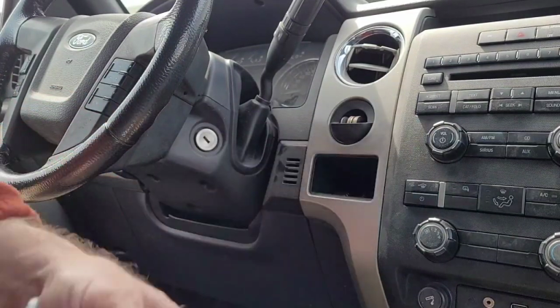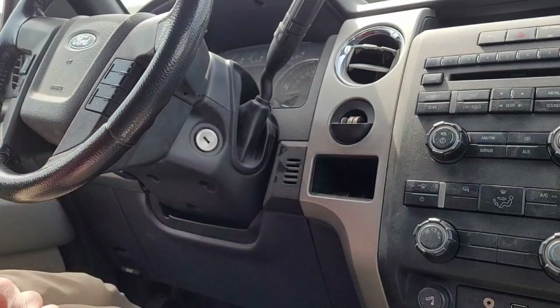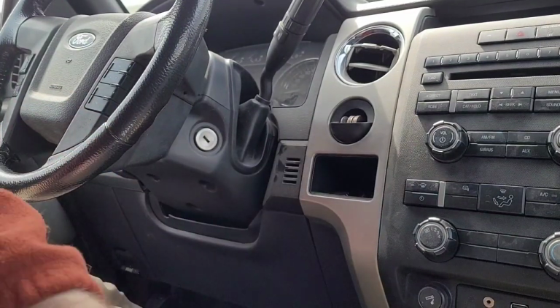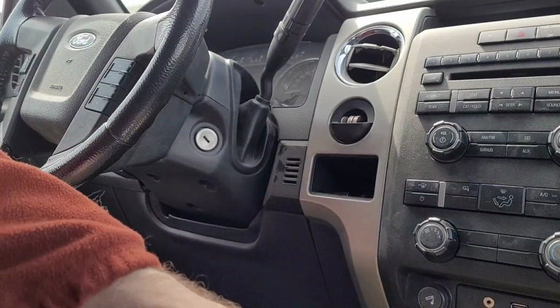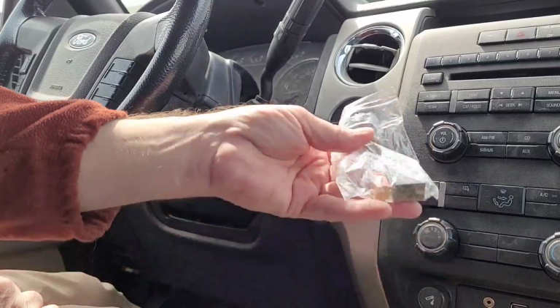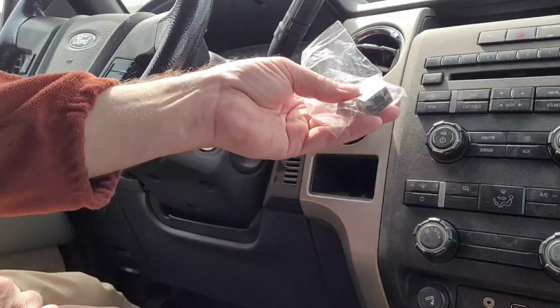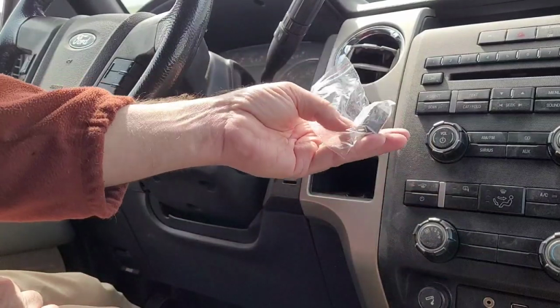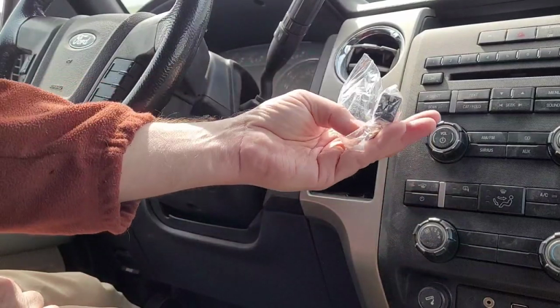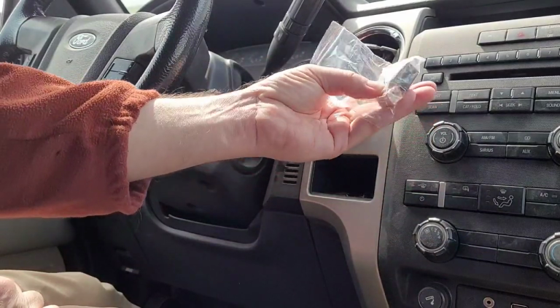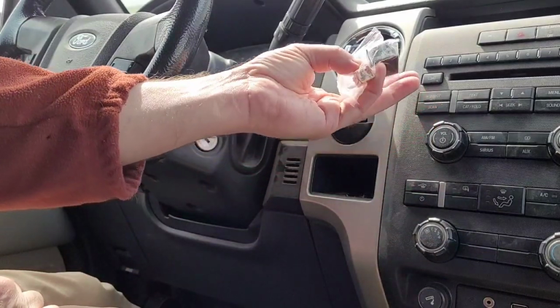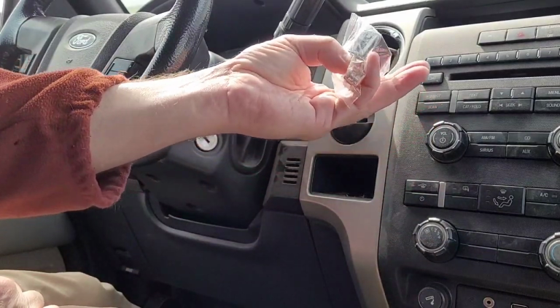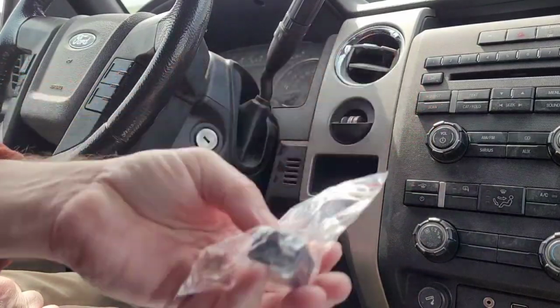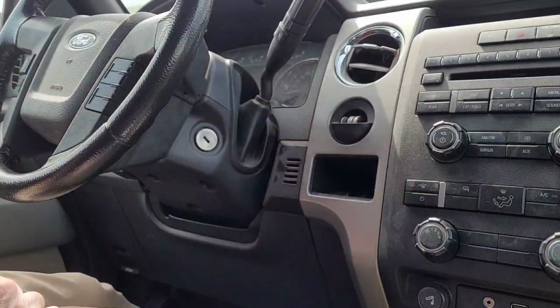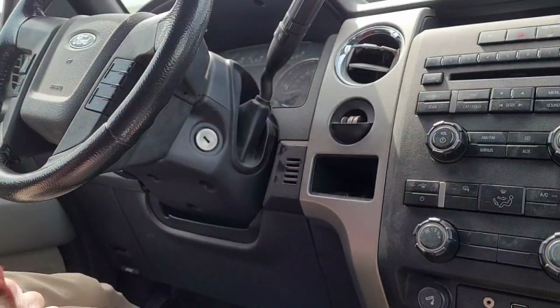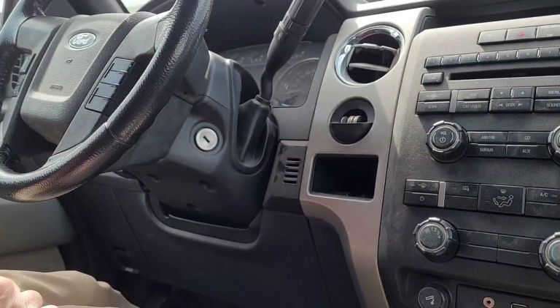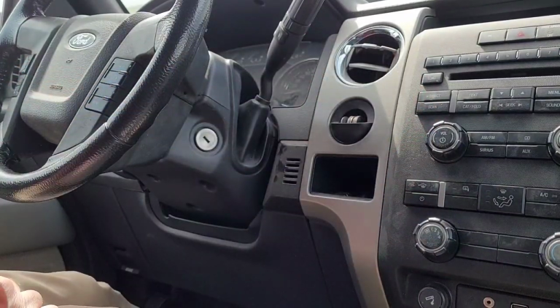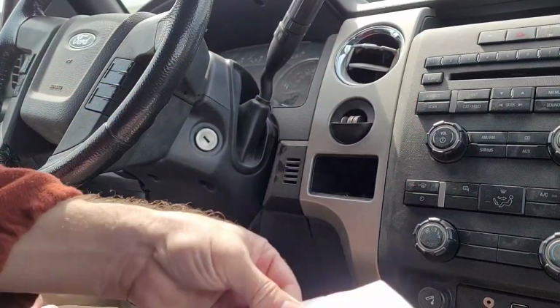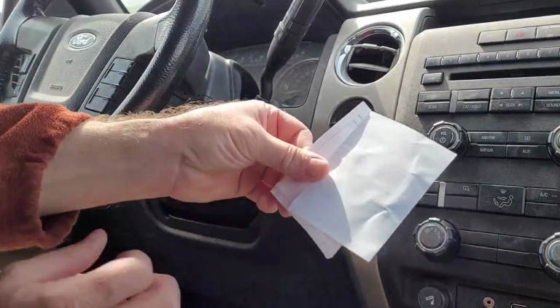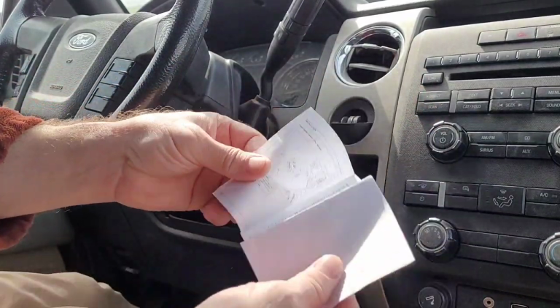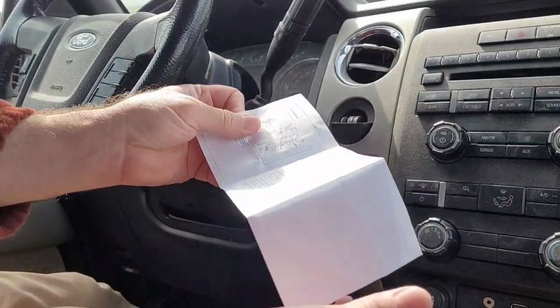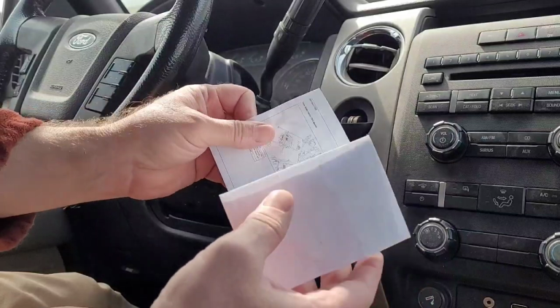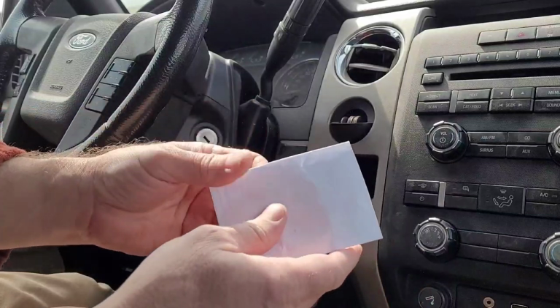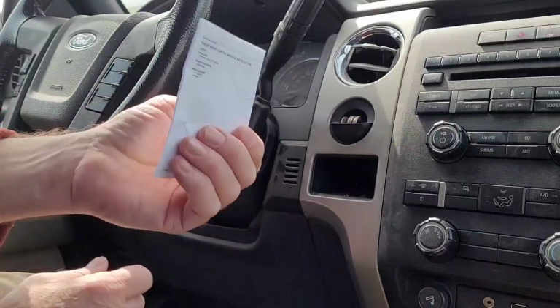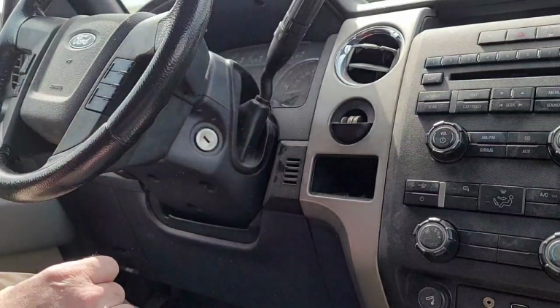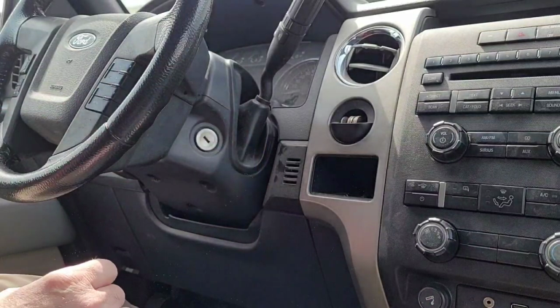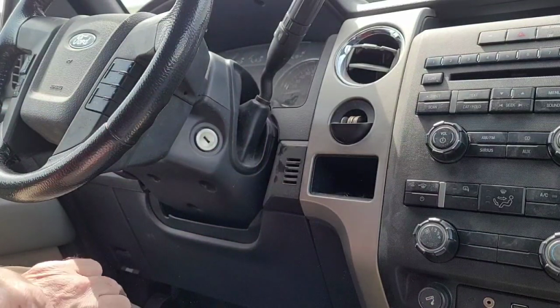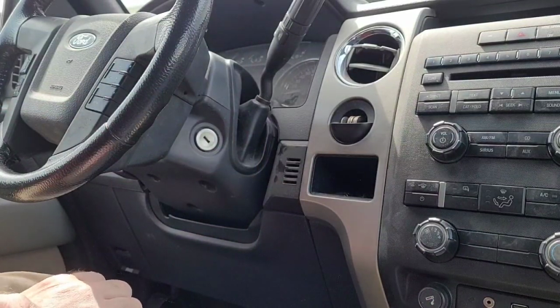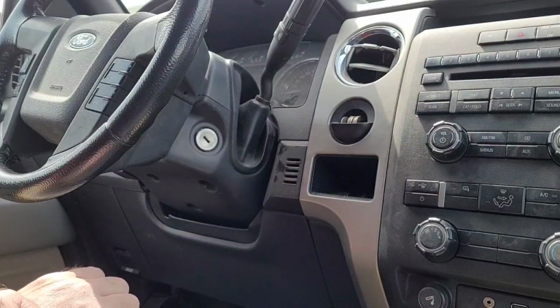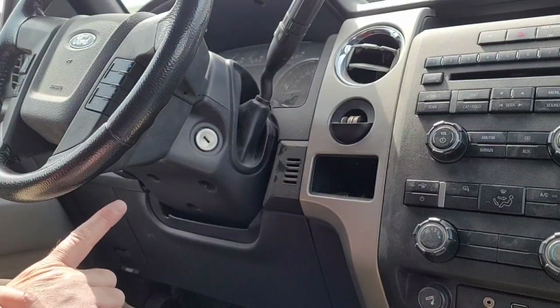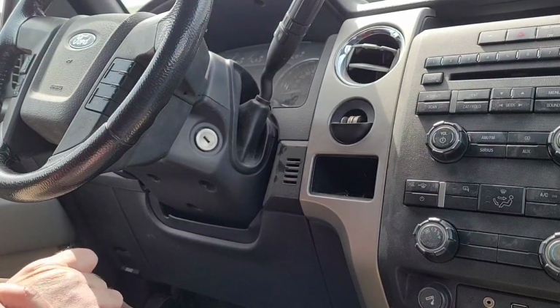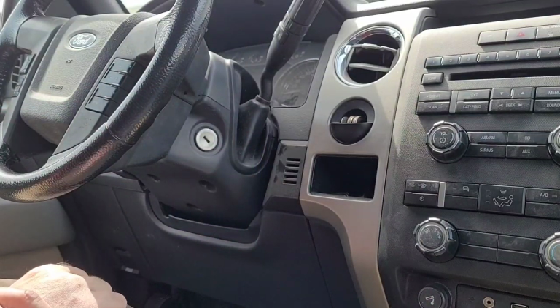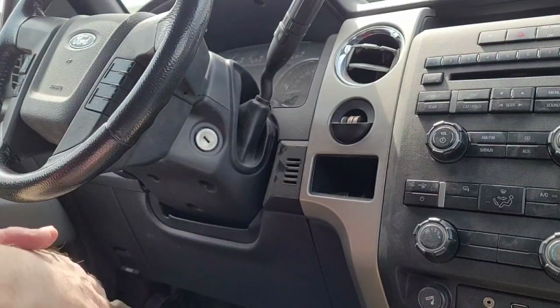It comes with the relay and the fuse that you put in the underhood fuse box, and it comes with a little paper telling you what location they go in. So we're going to get this put in here real quick.